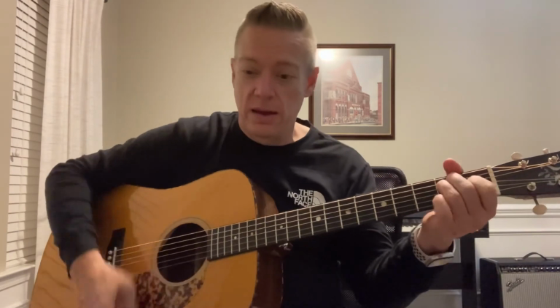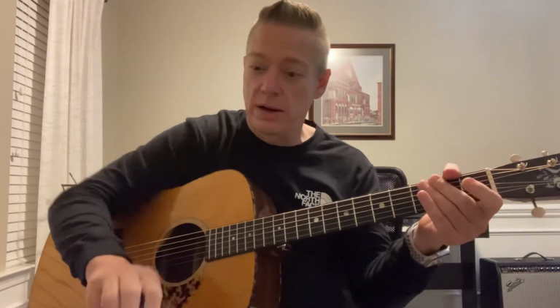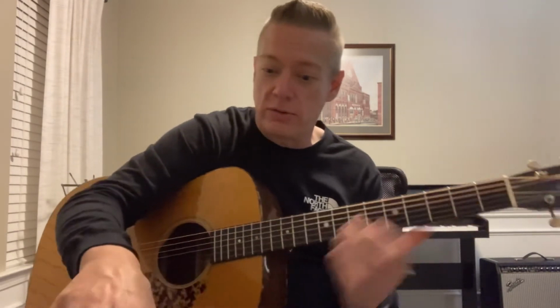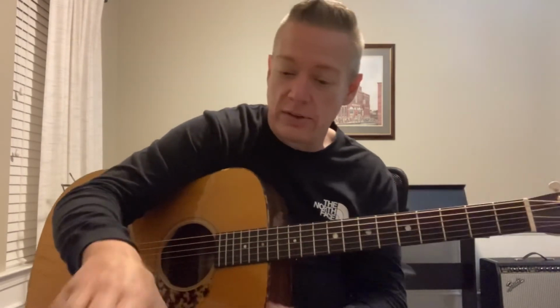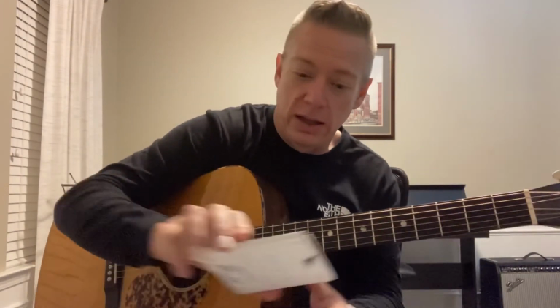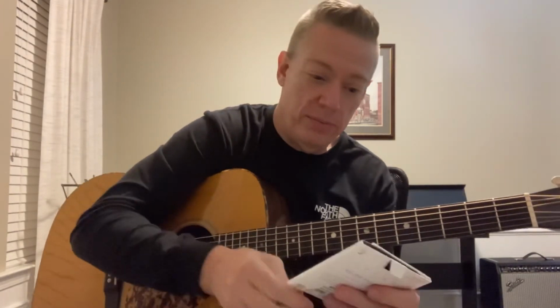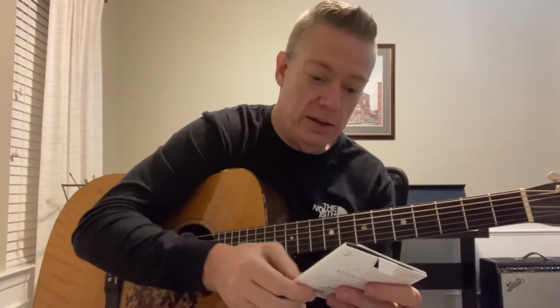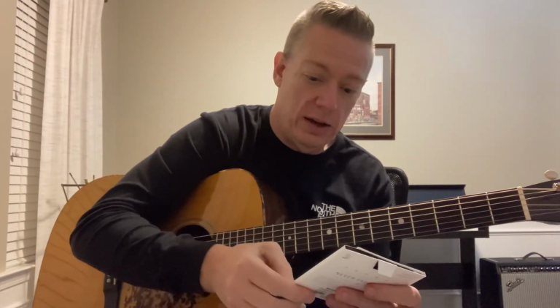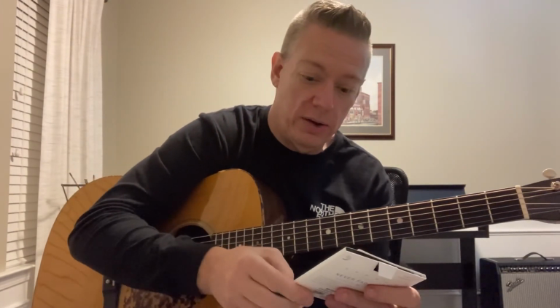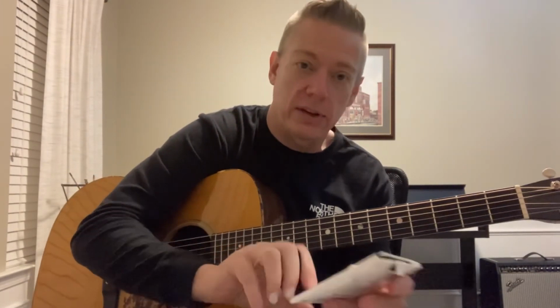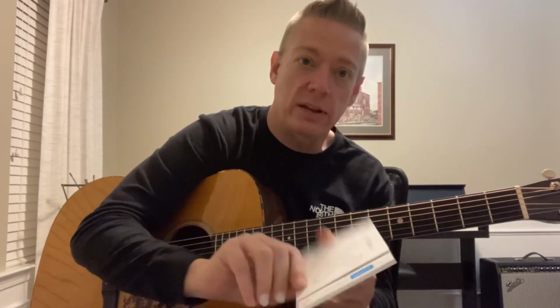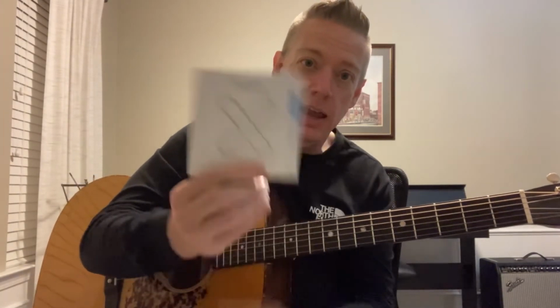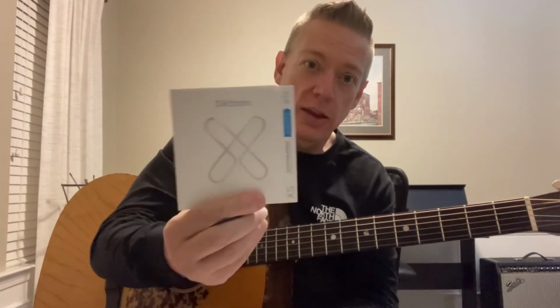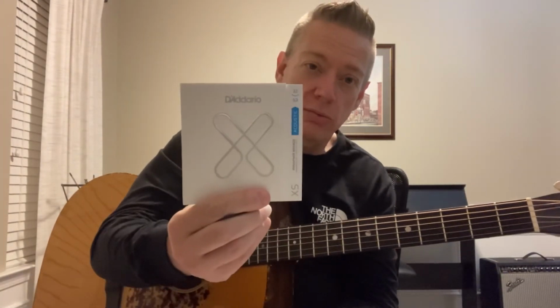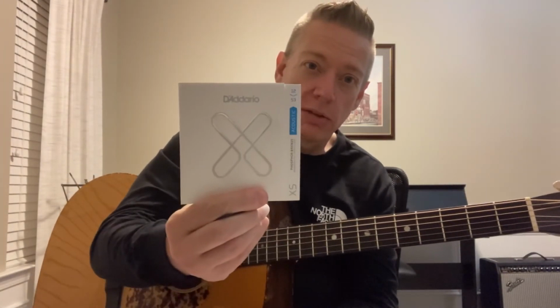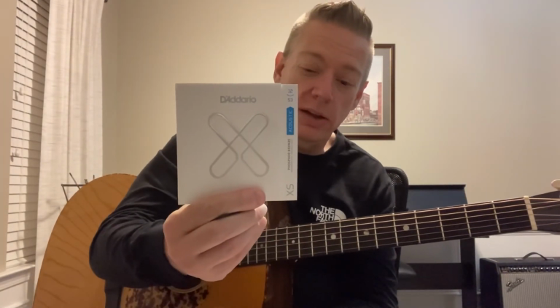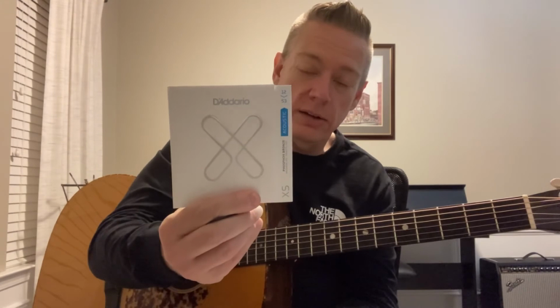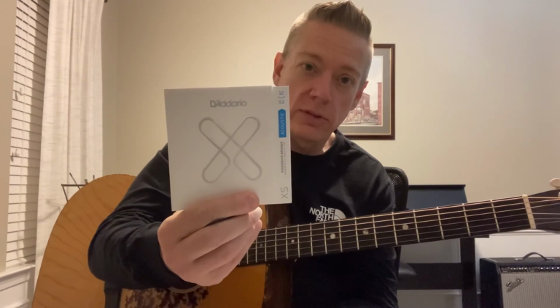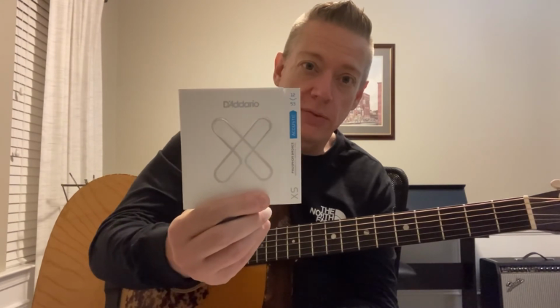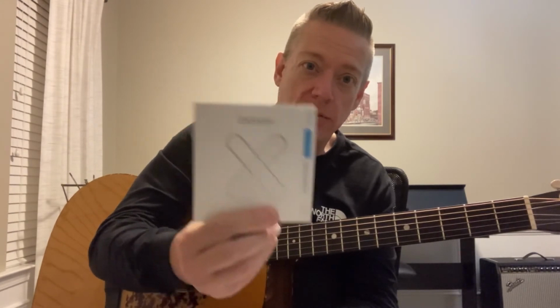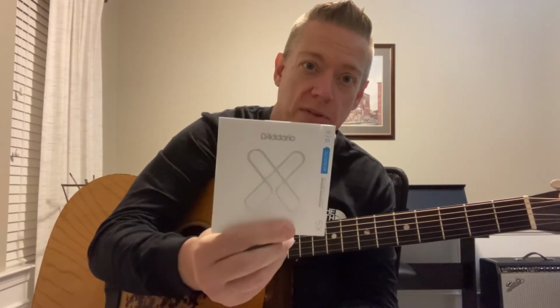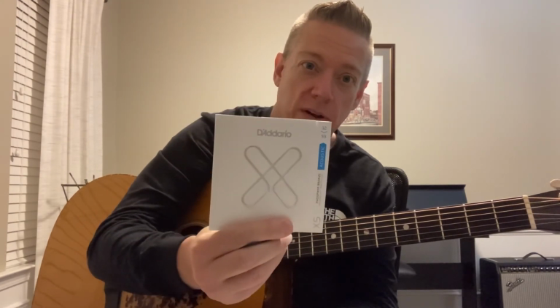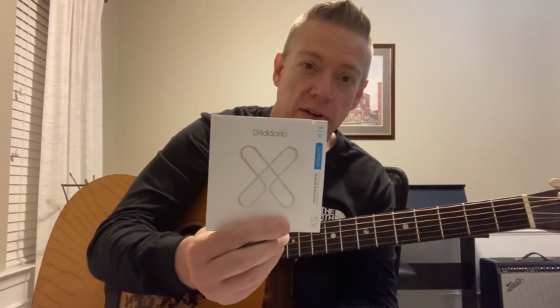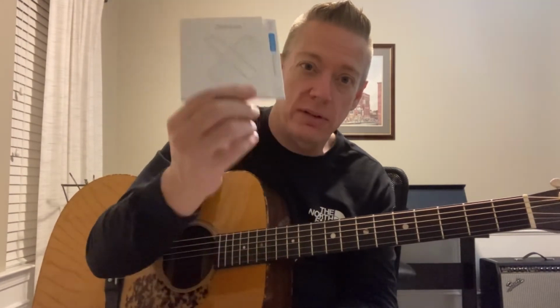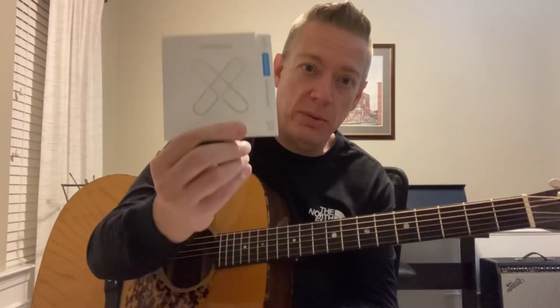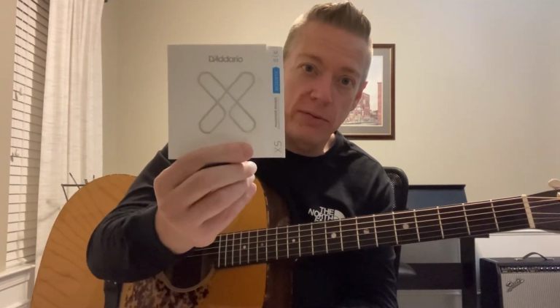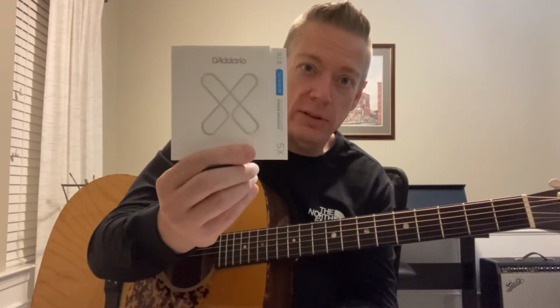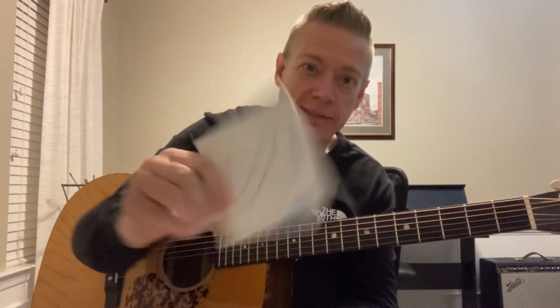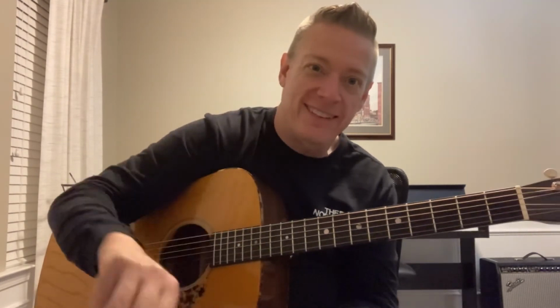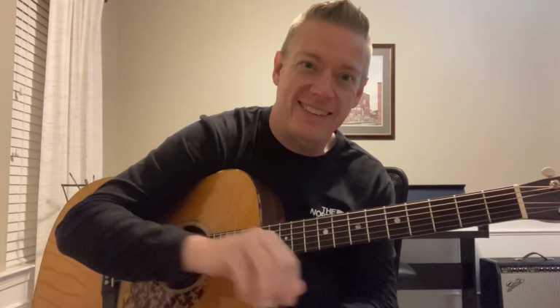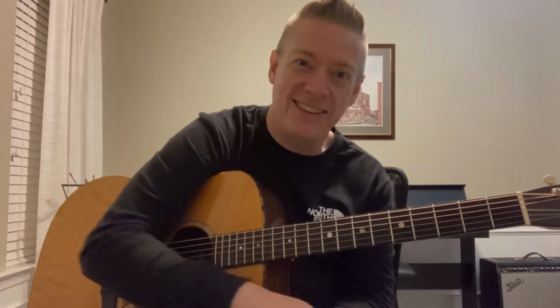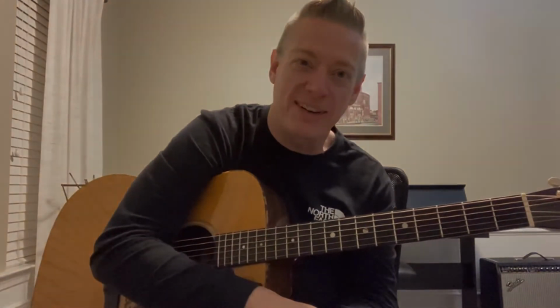Initial reaction: D'Addario XS is really, really good. So if we have to have another alternative, I think we might have found something. Thanks guys, have a good night.